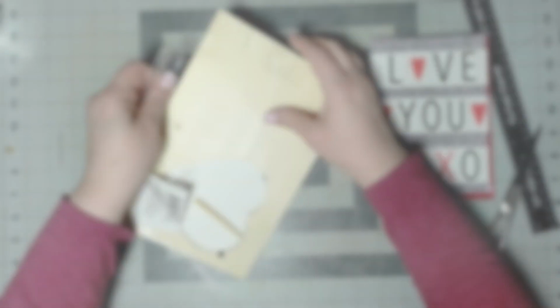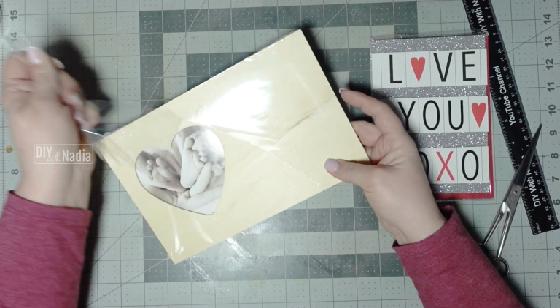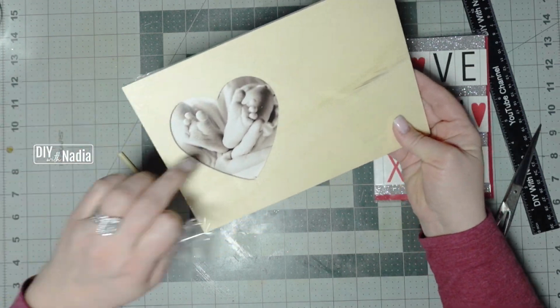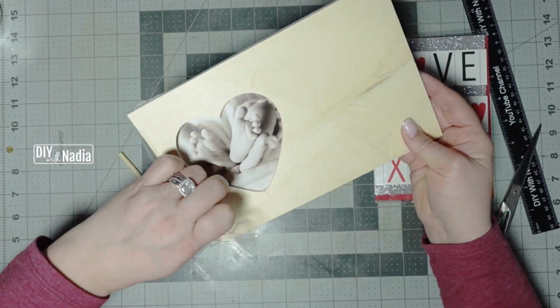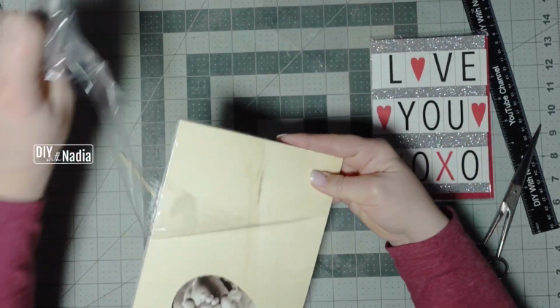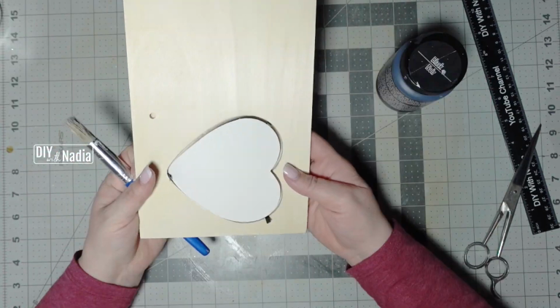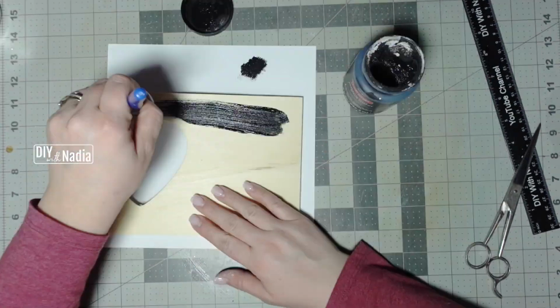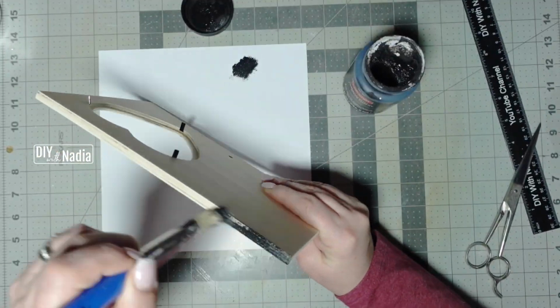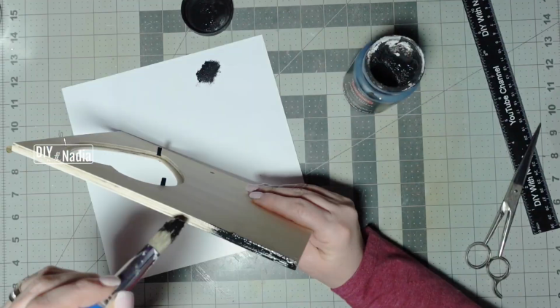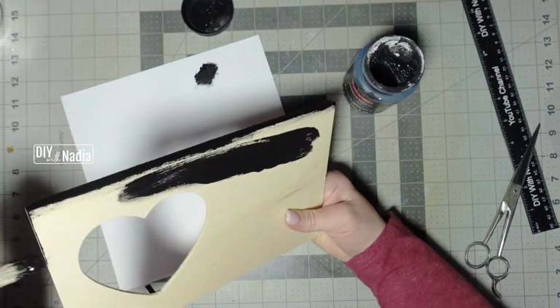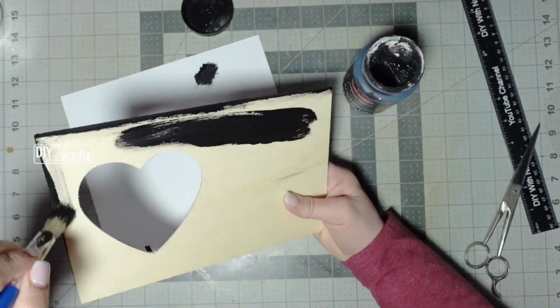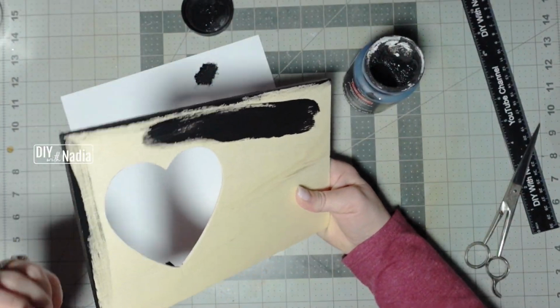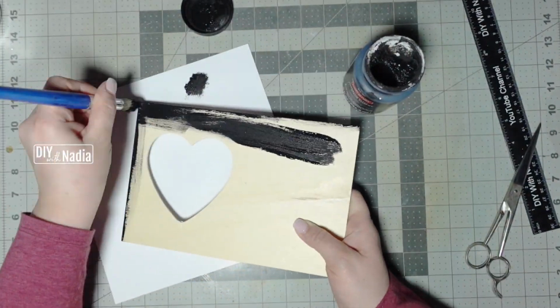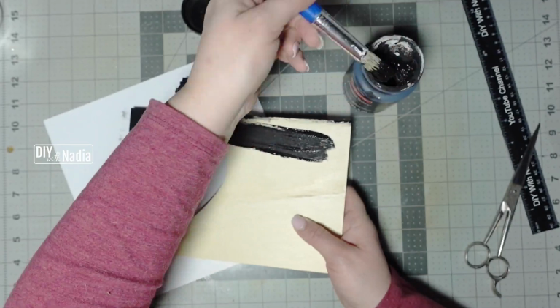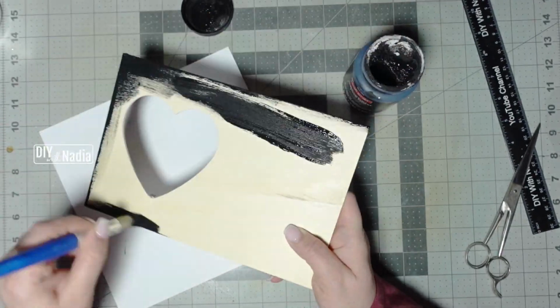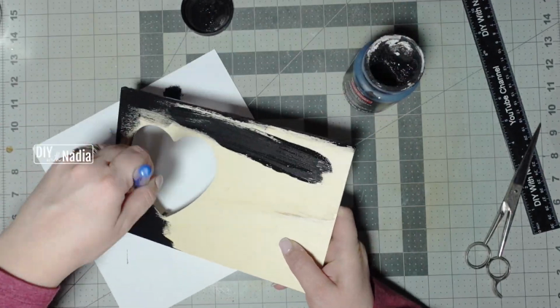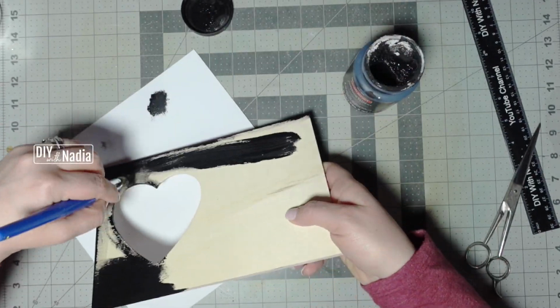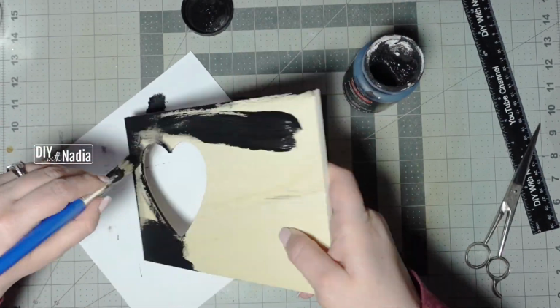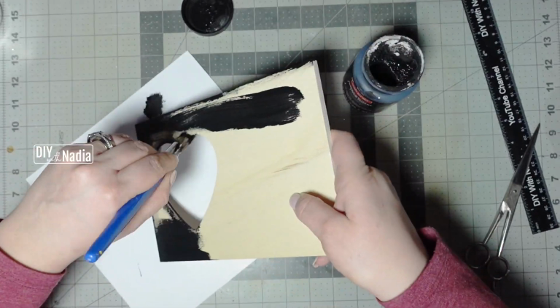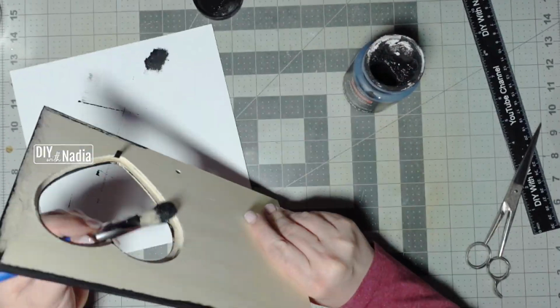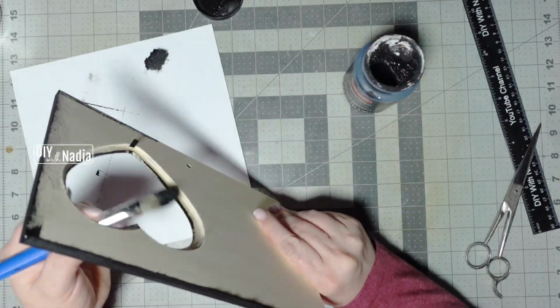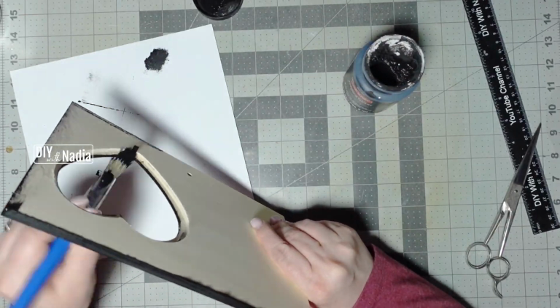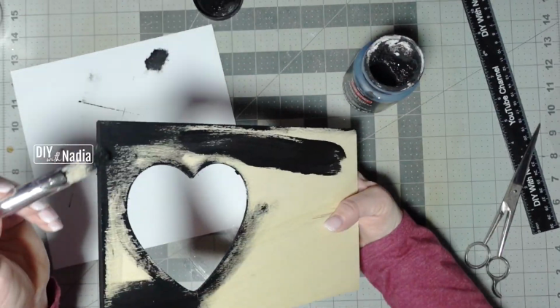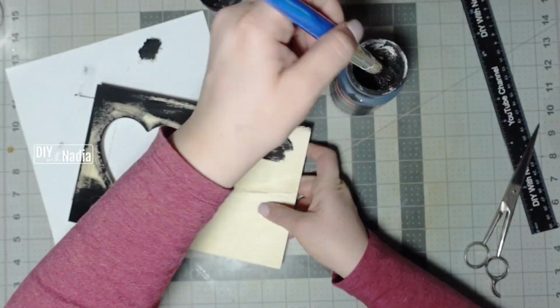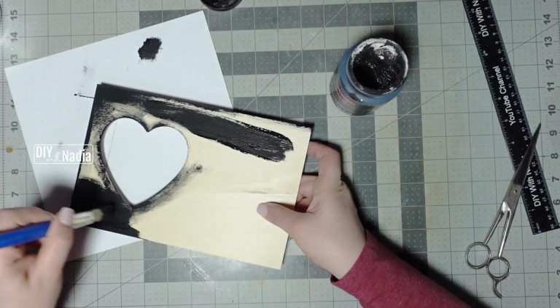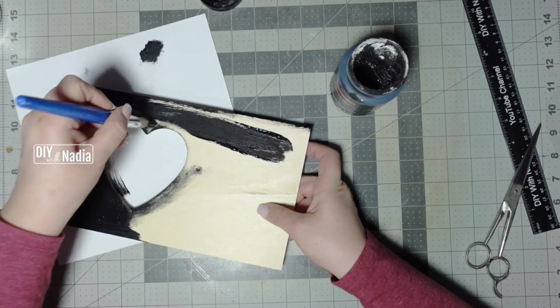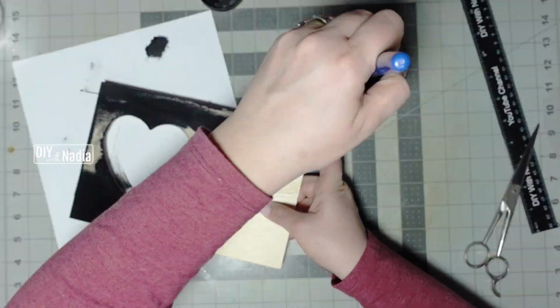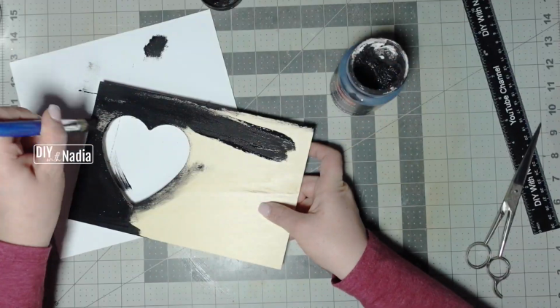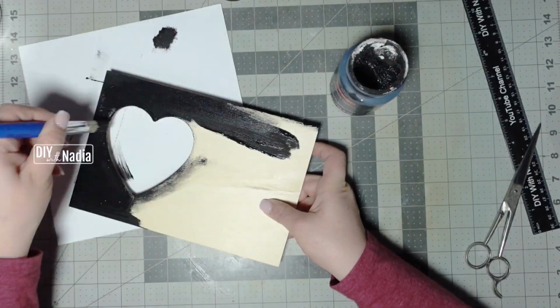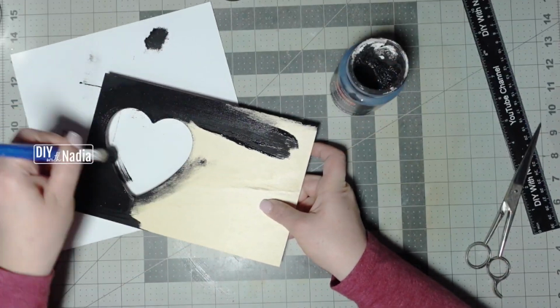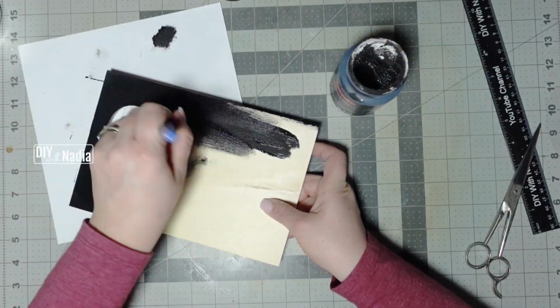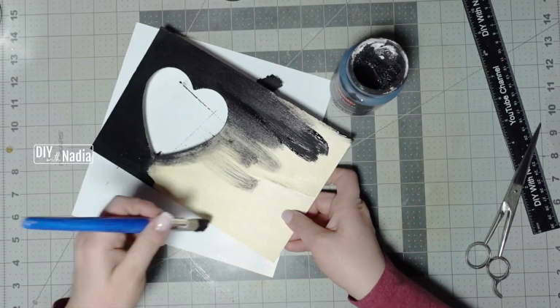I got this wooden frame from the Dollar Tree last year, but I have also seen these at Michael's for 99 cents. Grabbing my black chalk paint, I'm going to give it one coat on the front of the frame and on the sides.